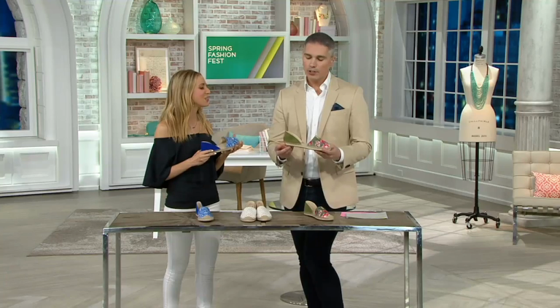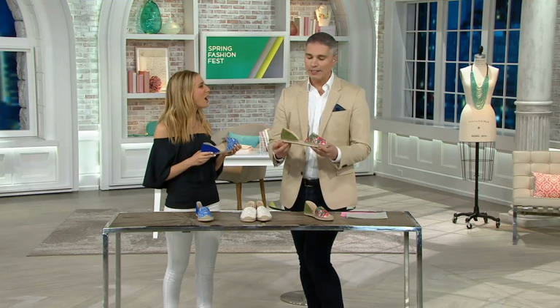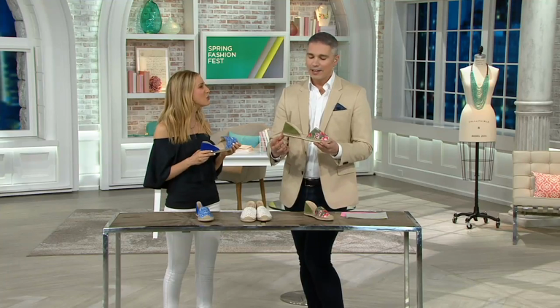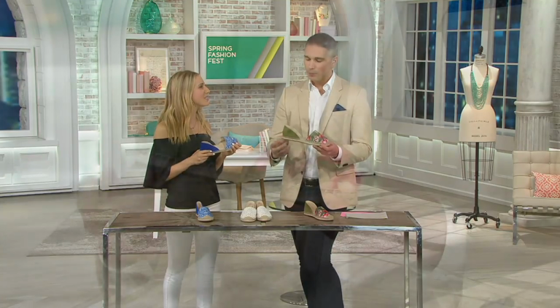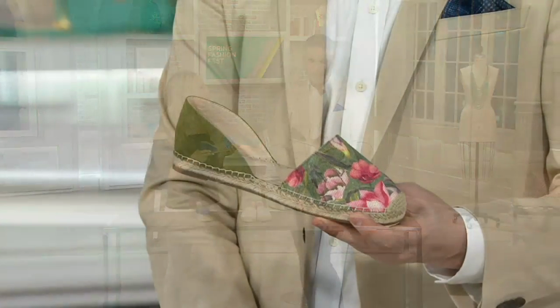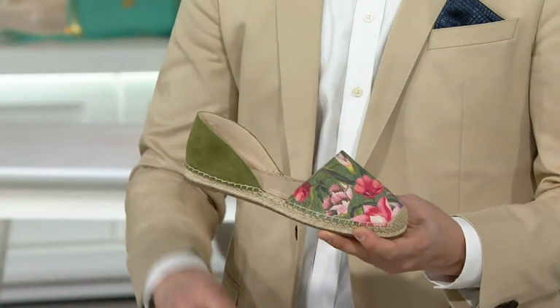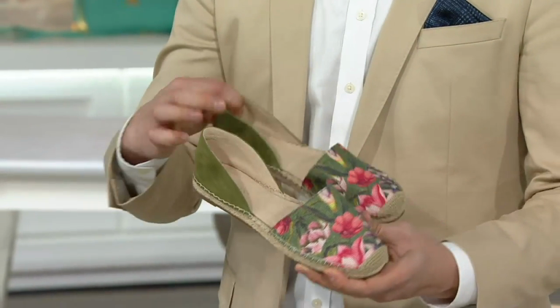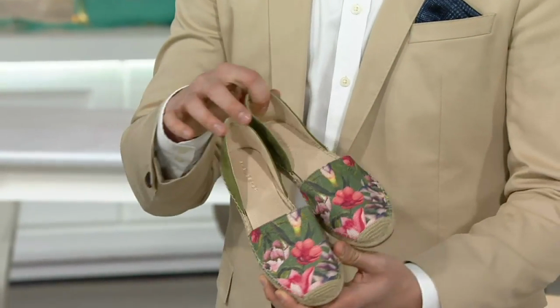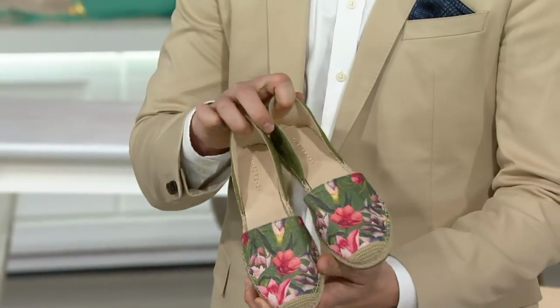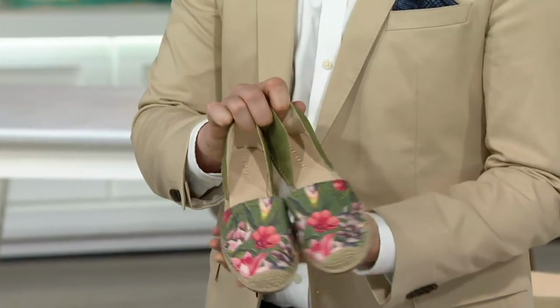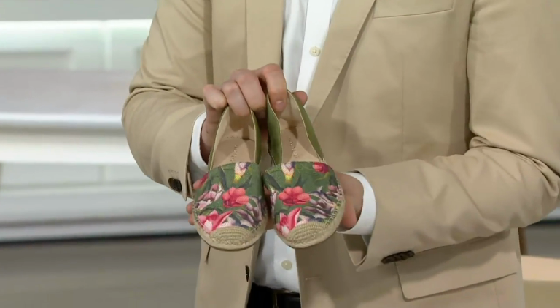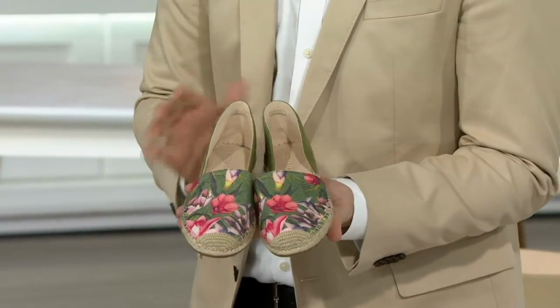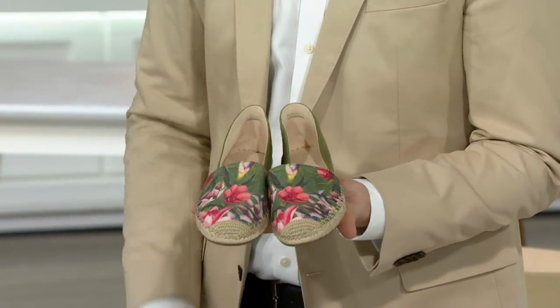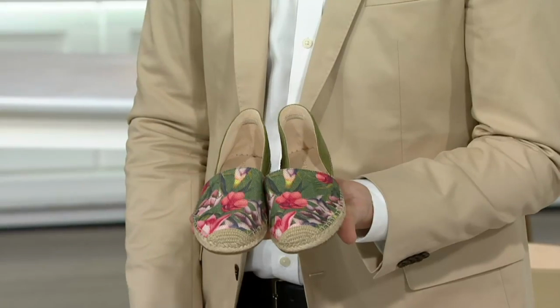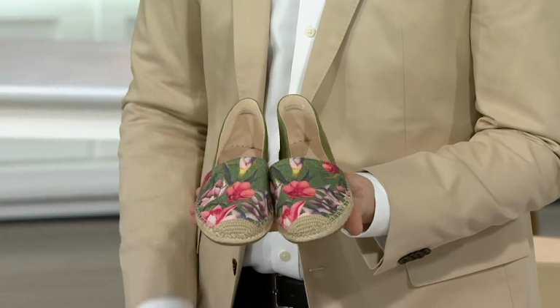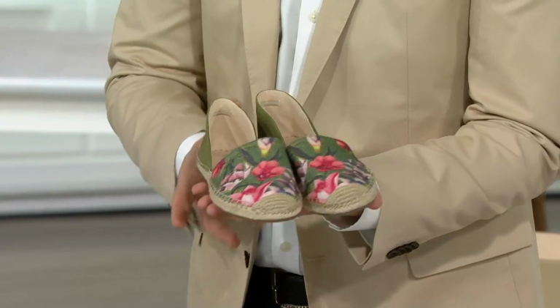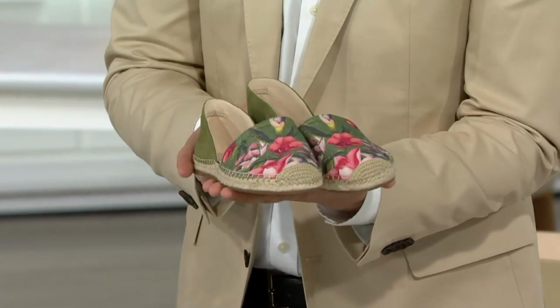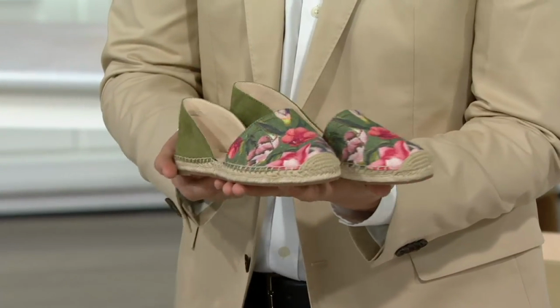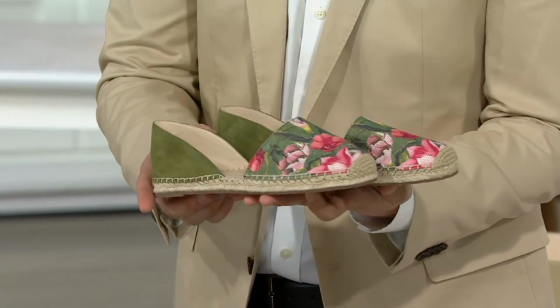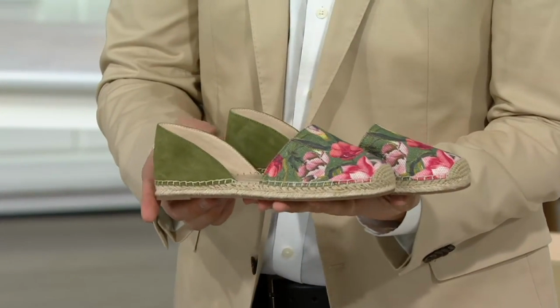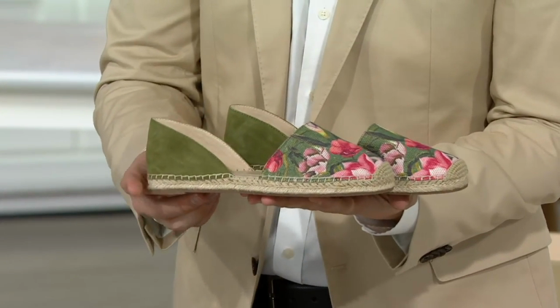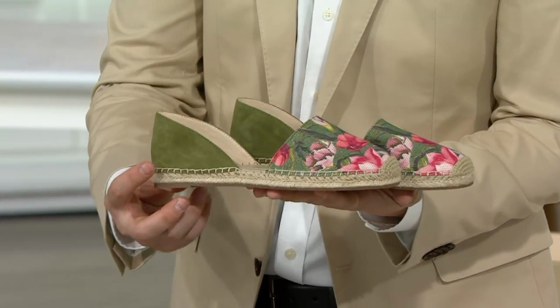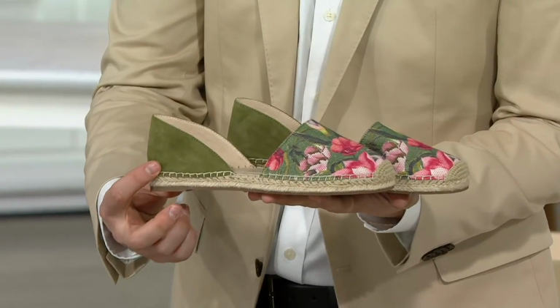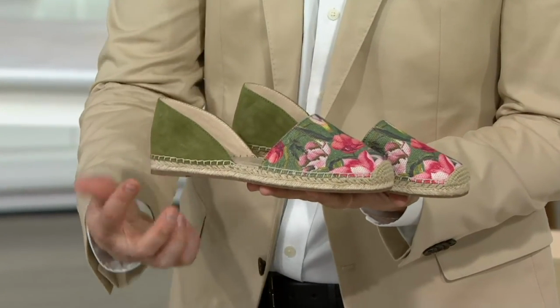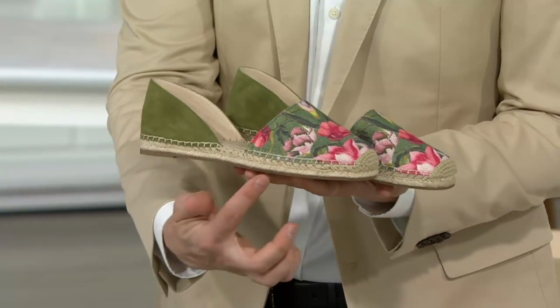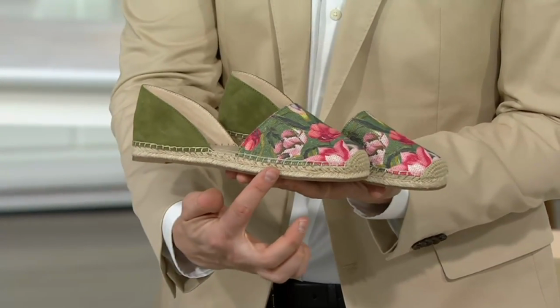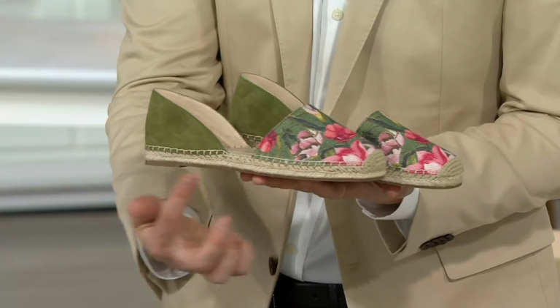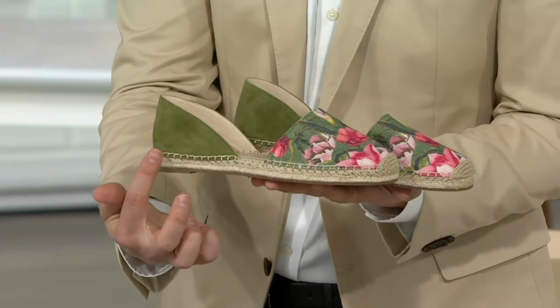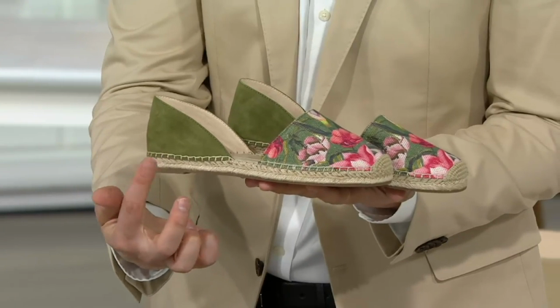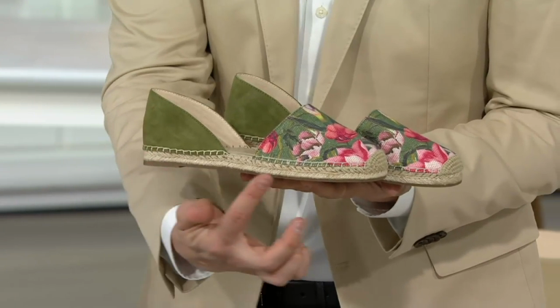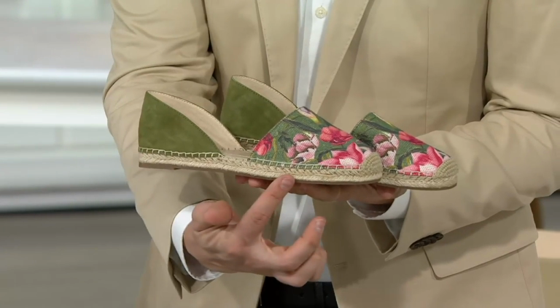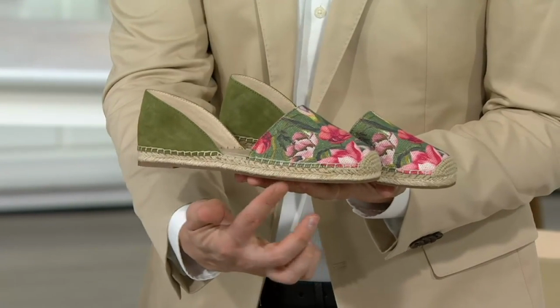I don't understand this. Why is it a two-piece? Is it a bathing suit? I know that you're getting two shoes — the right and the left. I was like, what's the two-piece about? Well, you're actually getting two different types of material in this espadrille.